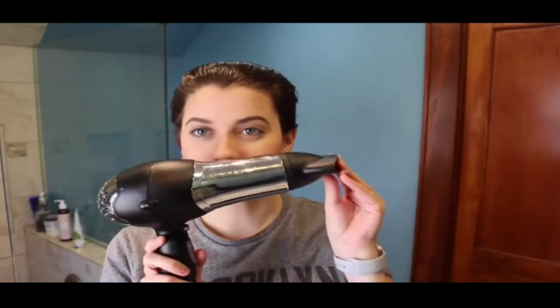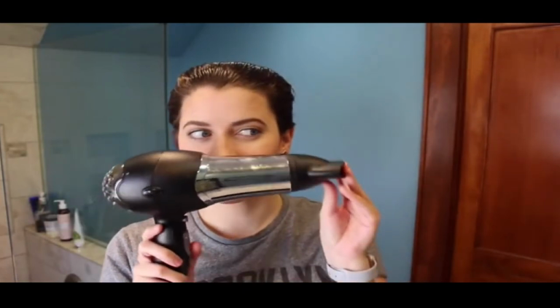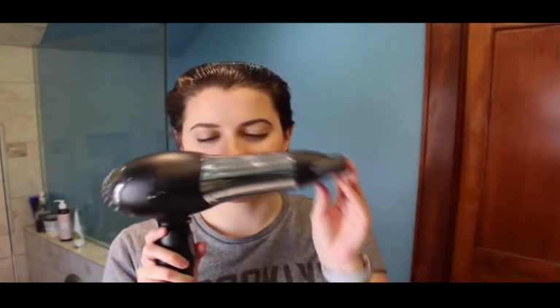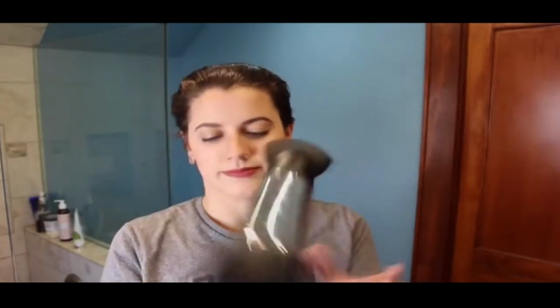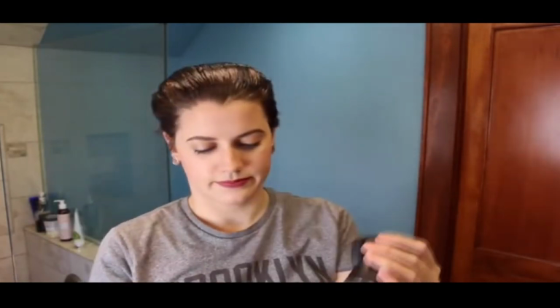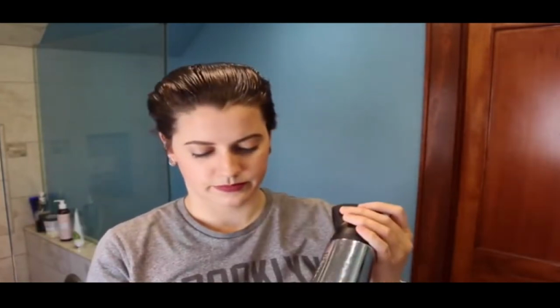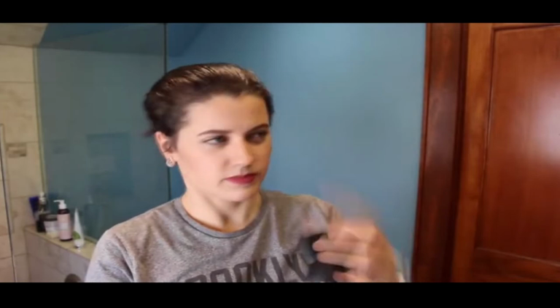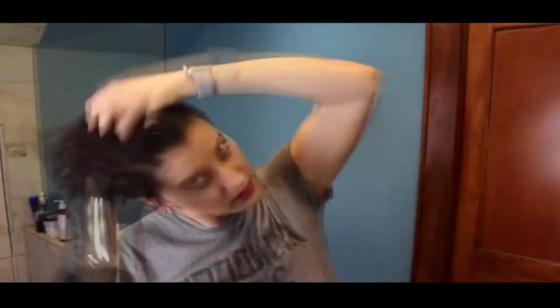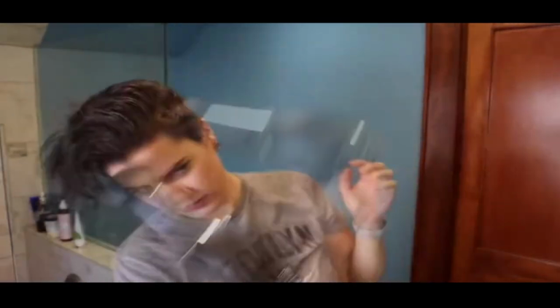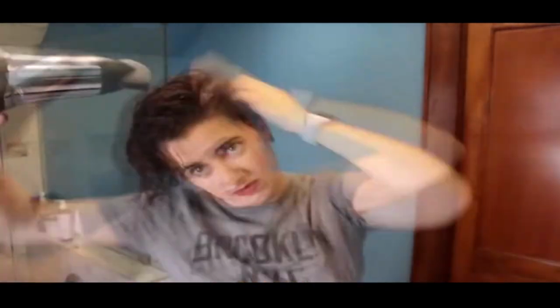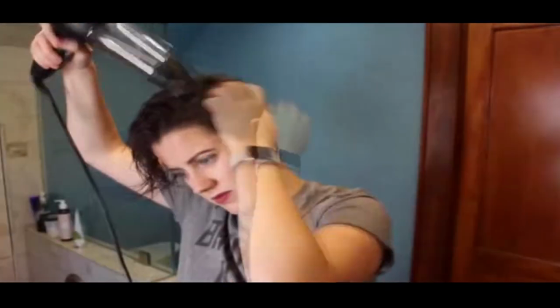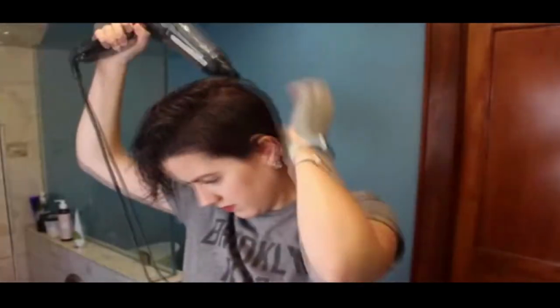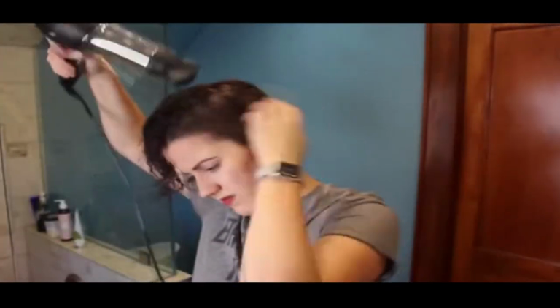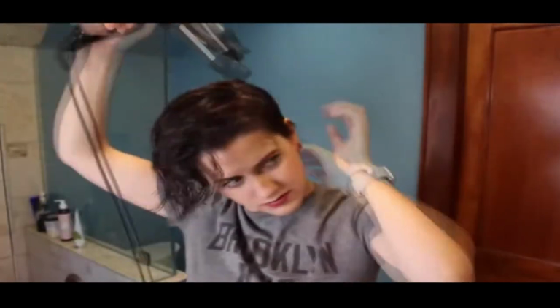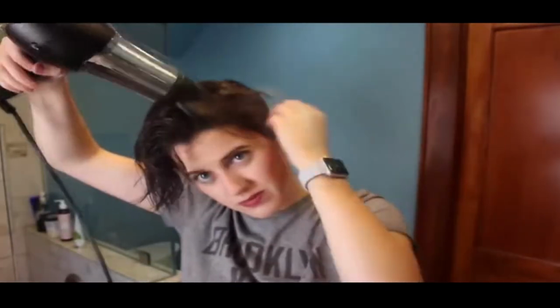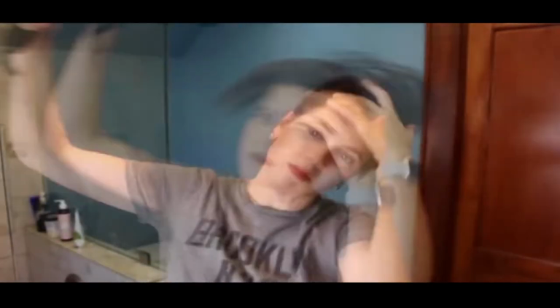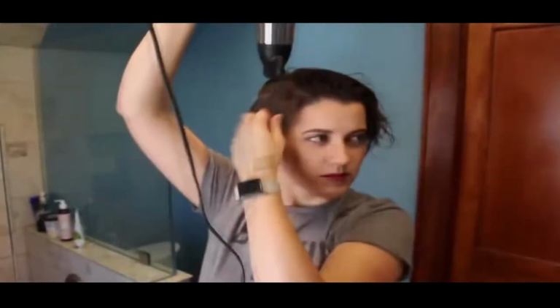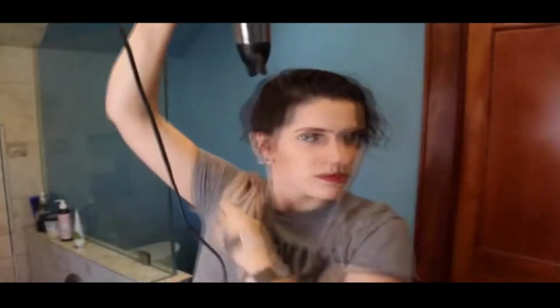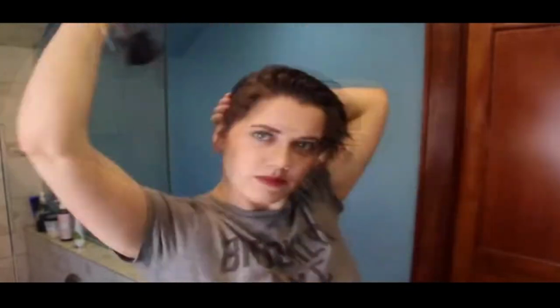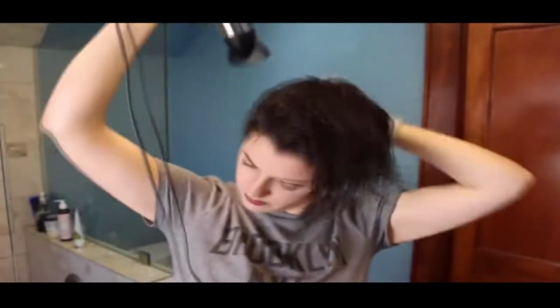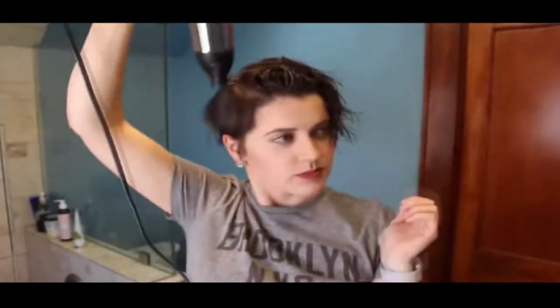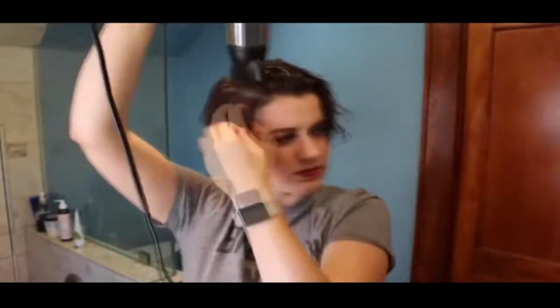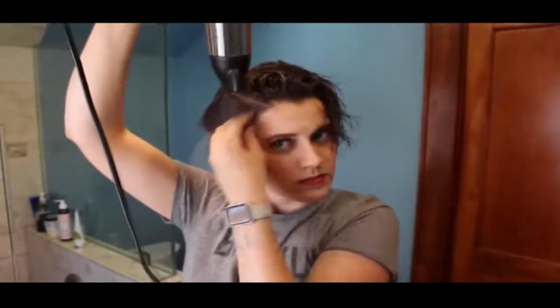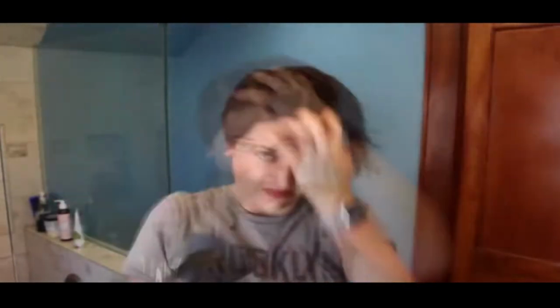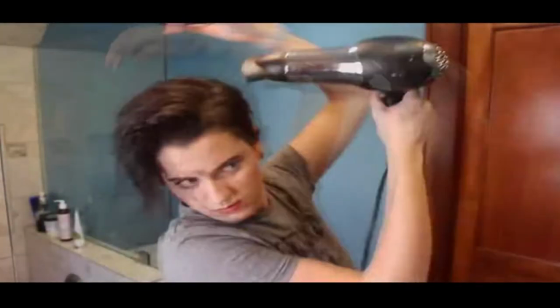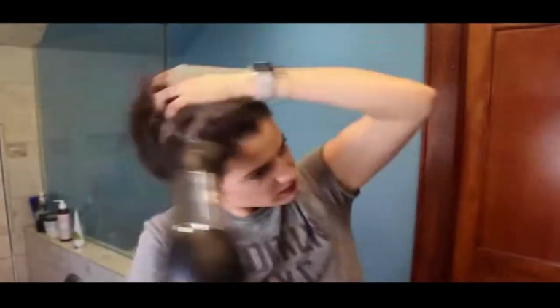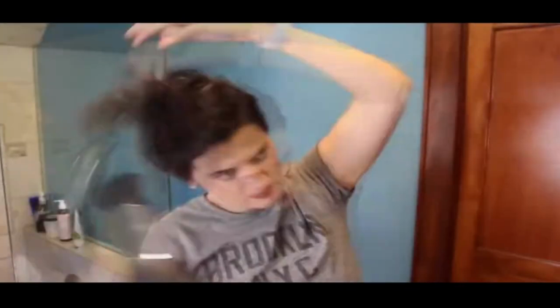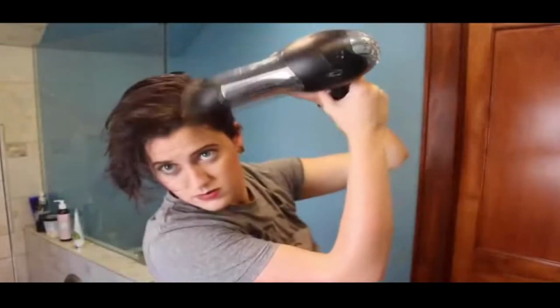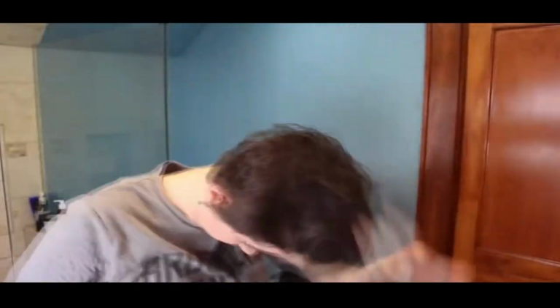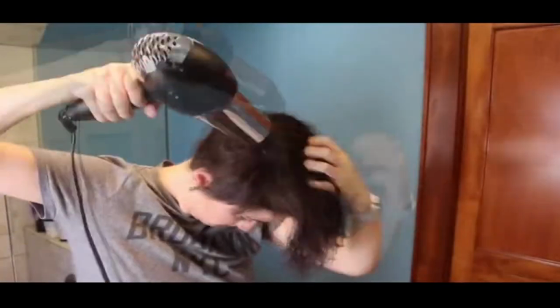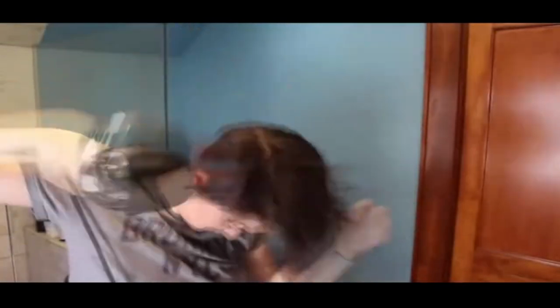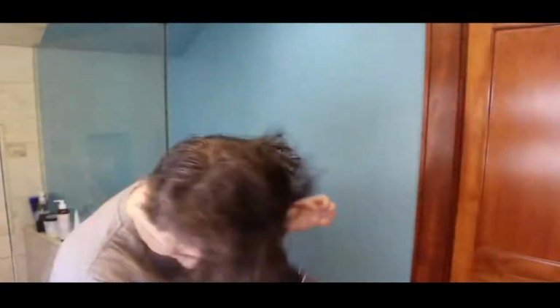Next we're taking our hair dryer with the concentrator nozzle at the end, and first focusing on the sides — blow drying the hair down to keep that nice and smooth and straight on either side. Then we're gonna take the top portion, and for that I'm focusing on volume and texture.